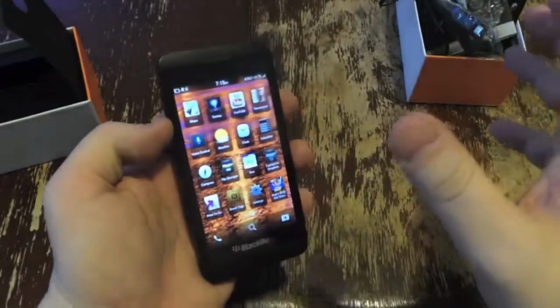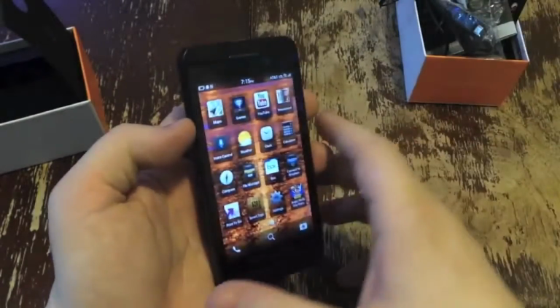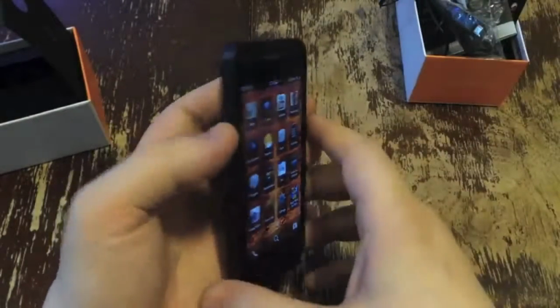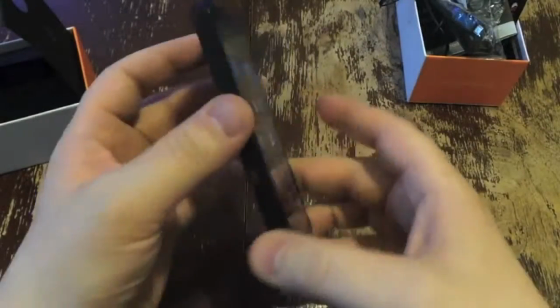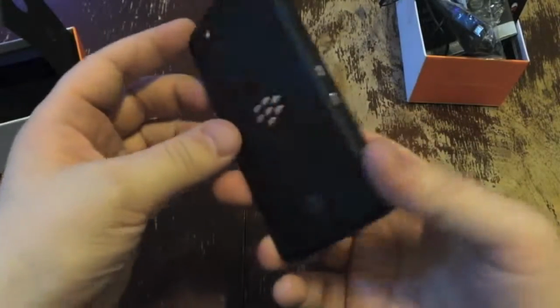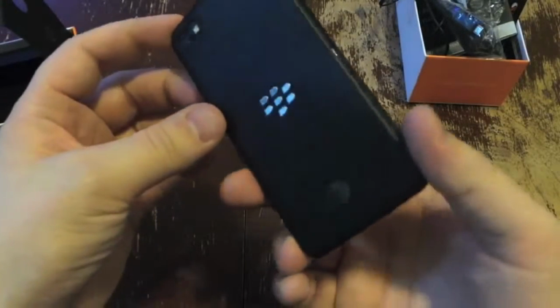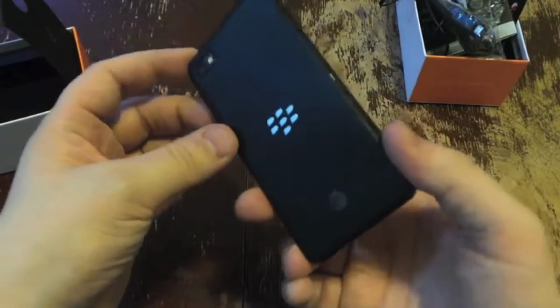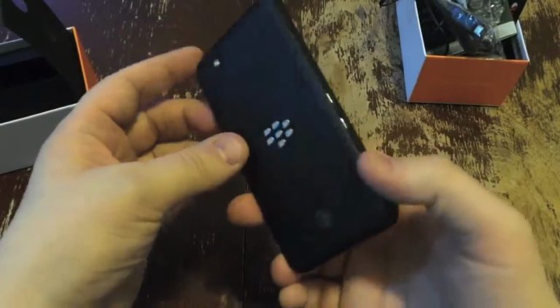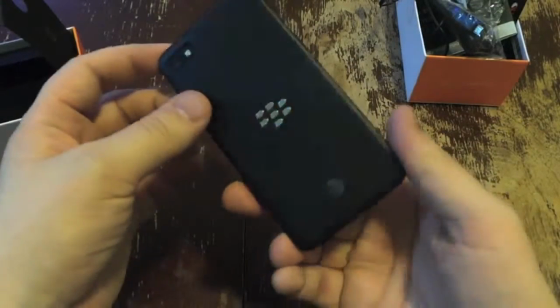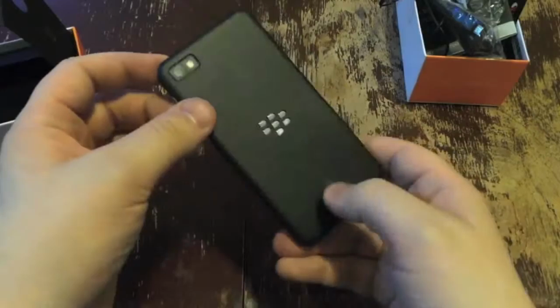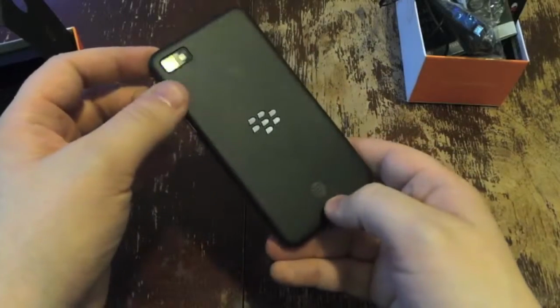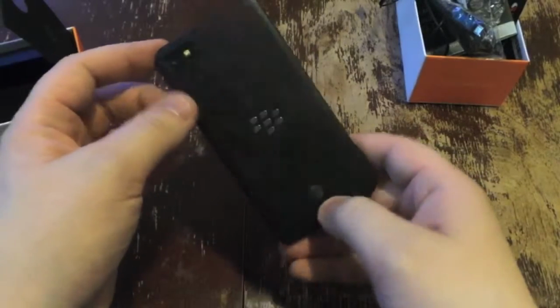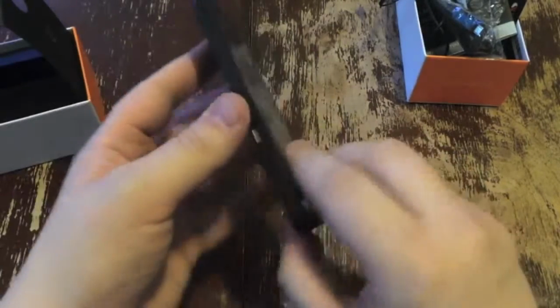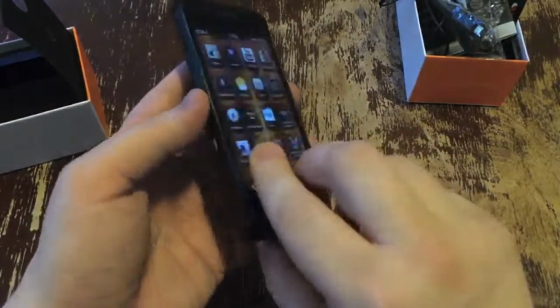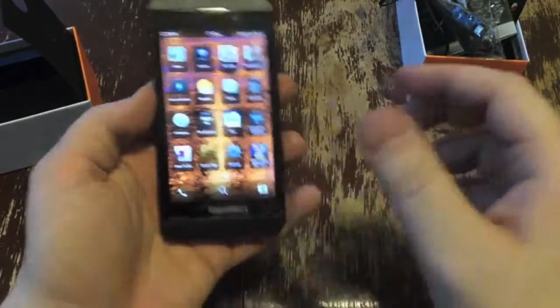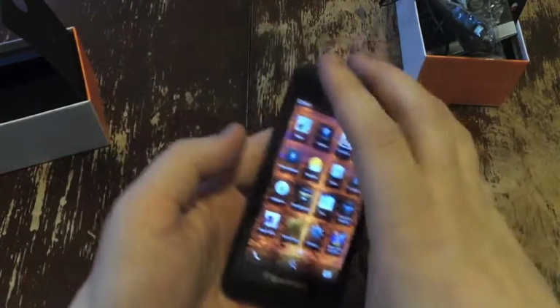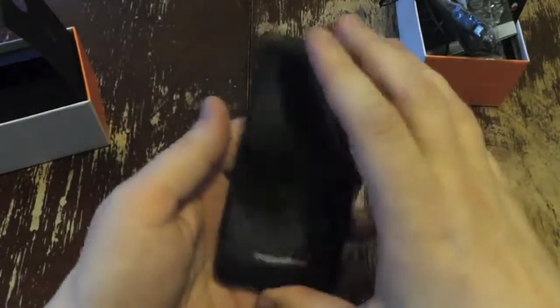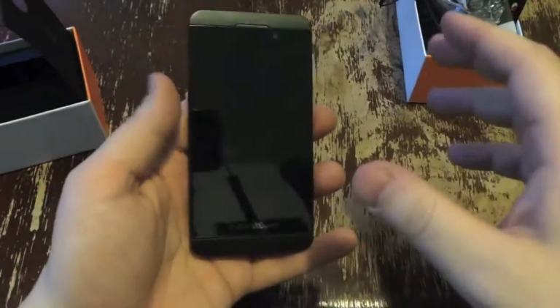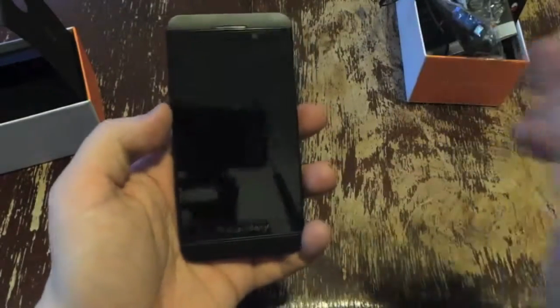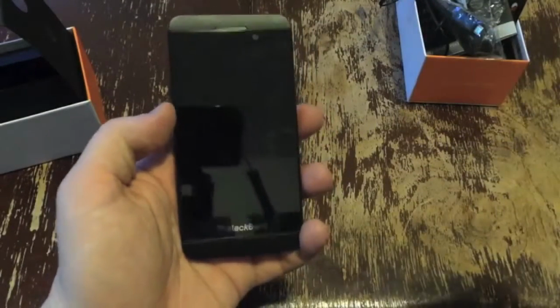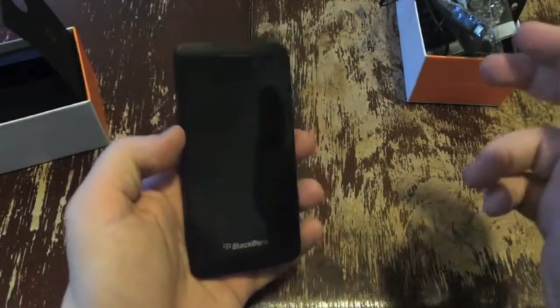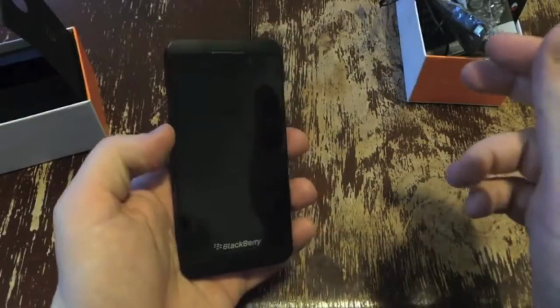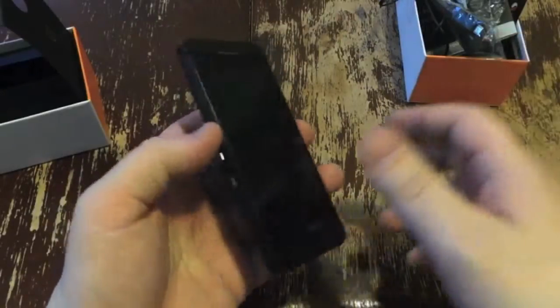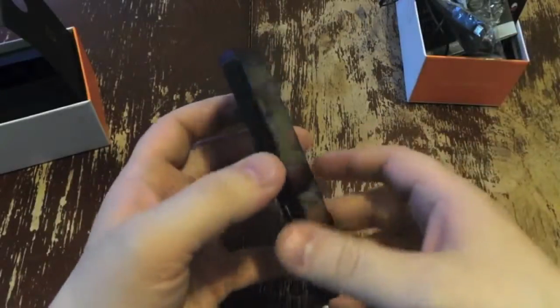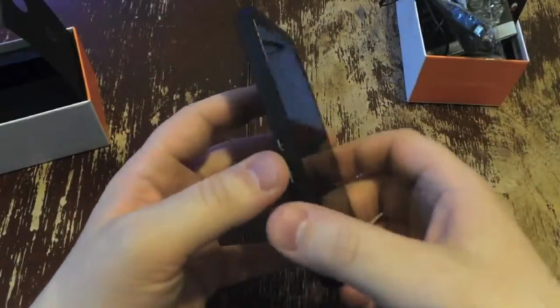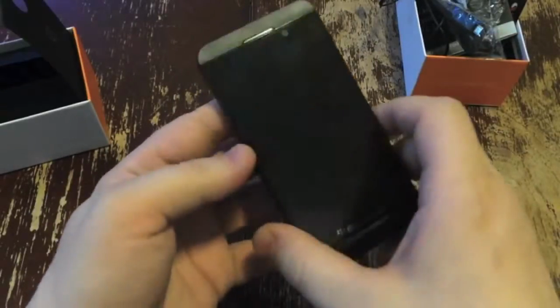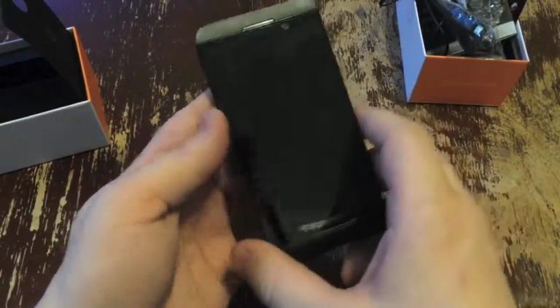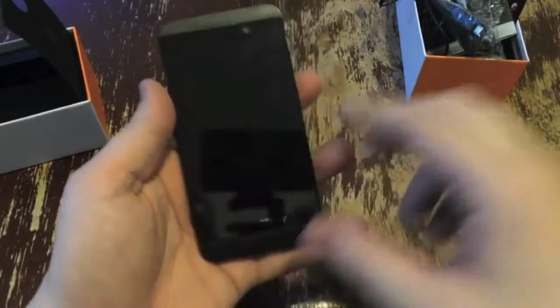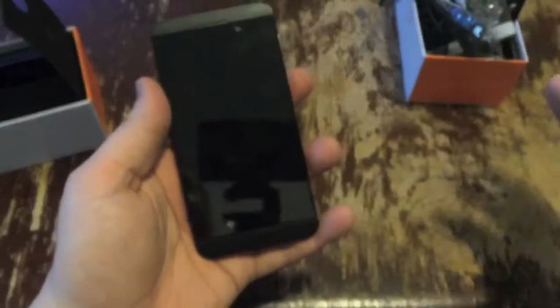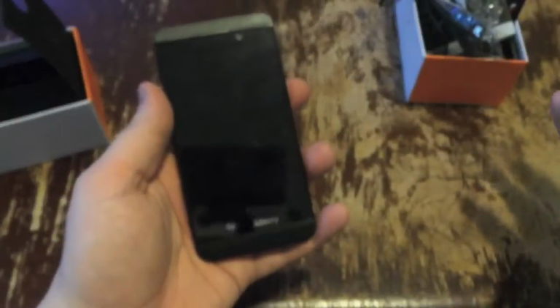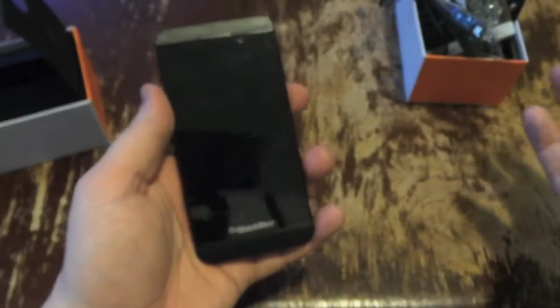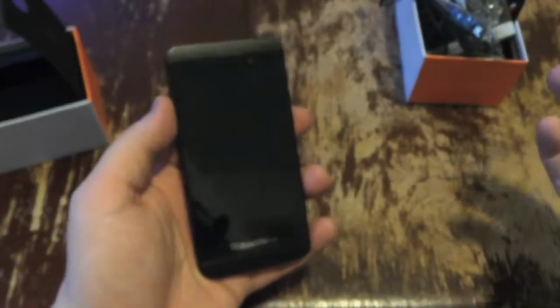In any case, wanted to bring you a quick unboxing of the Z10 from AT&T — there's the logo right there. It's $199, or $200 if you want to get legit with it, with a two-year contract. This is Todd Hazelton with Techno Buffalo checking out the BlackBerry Z10 for AT&T.